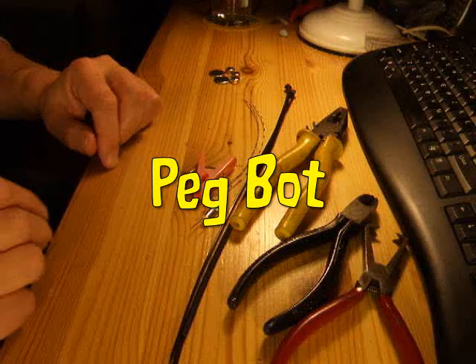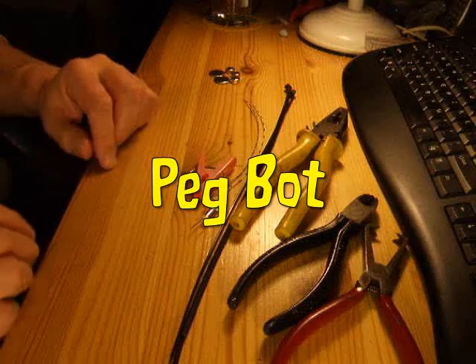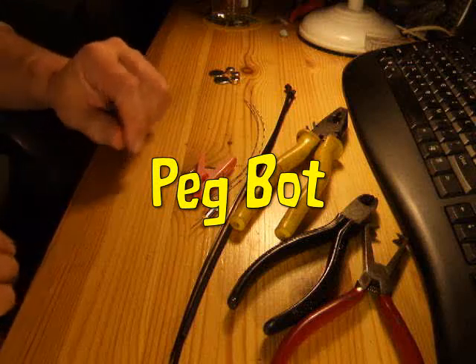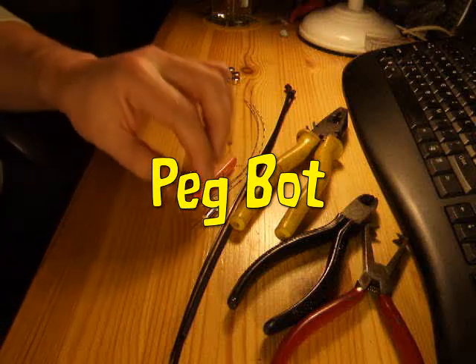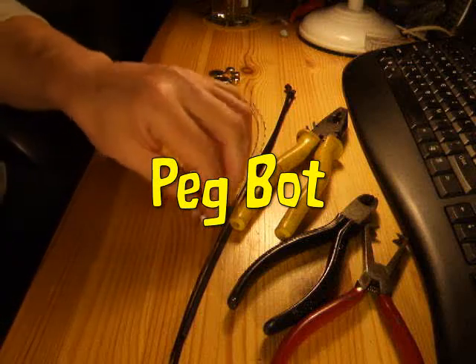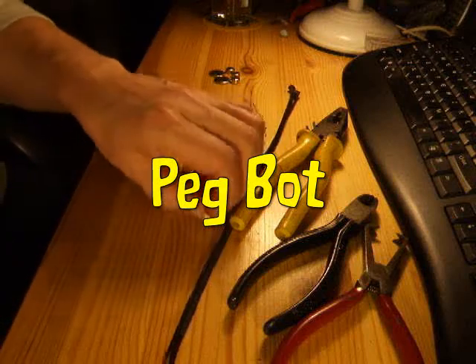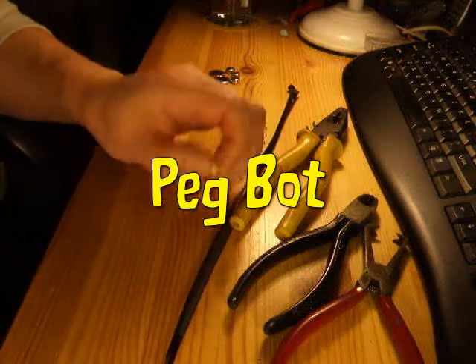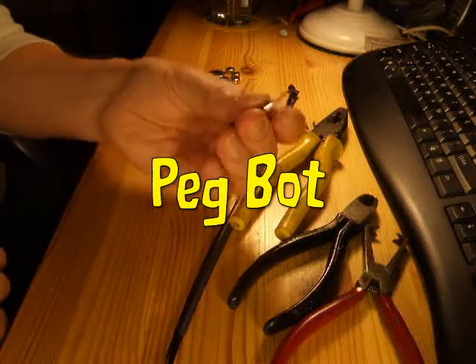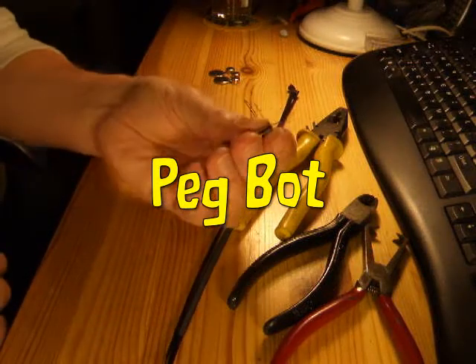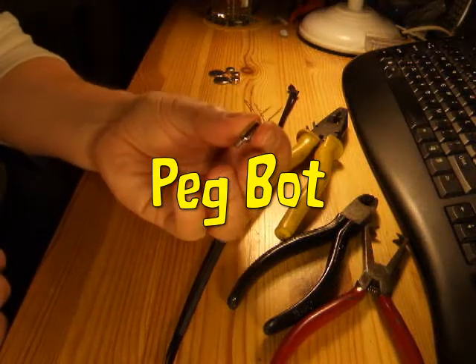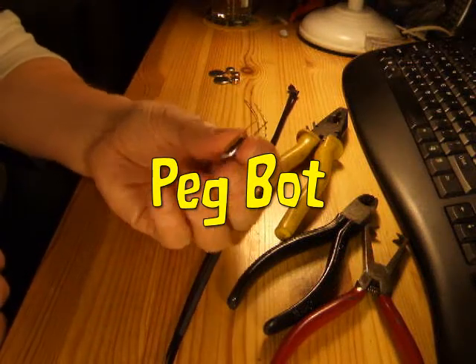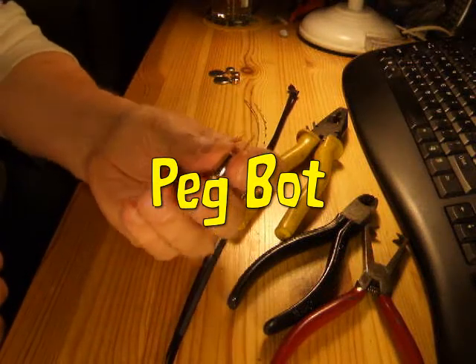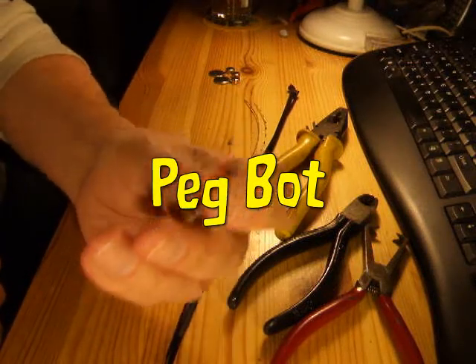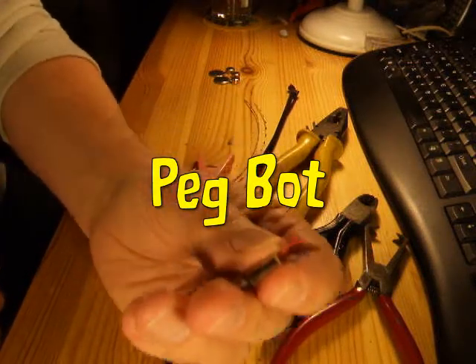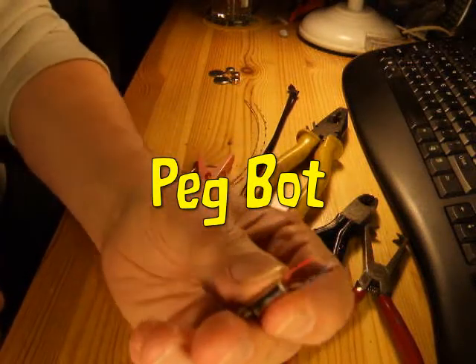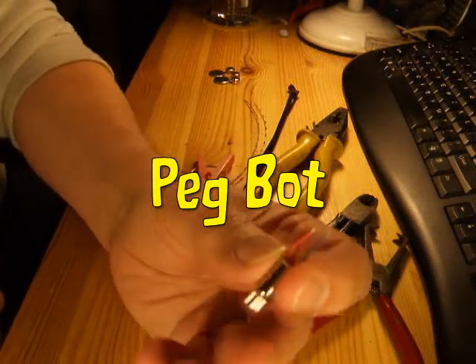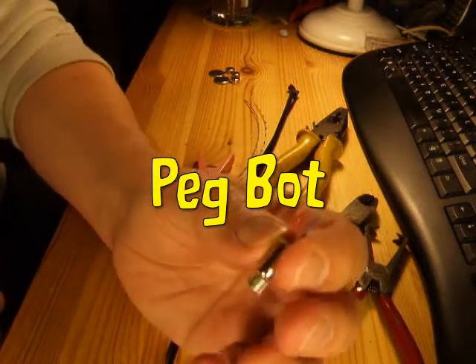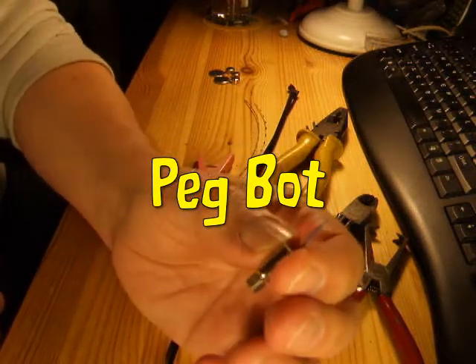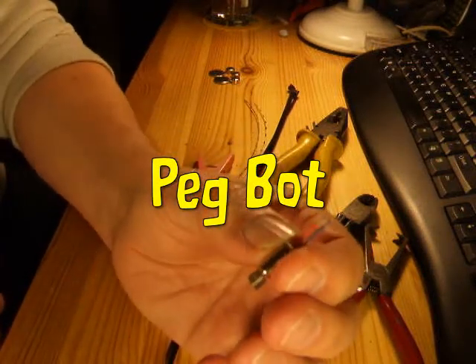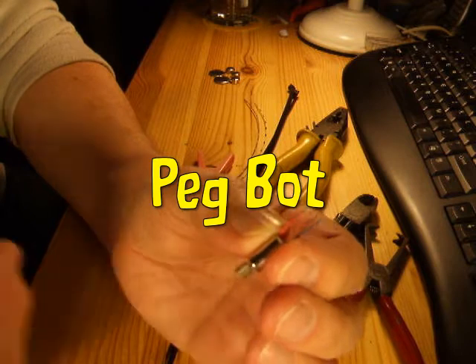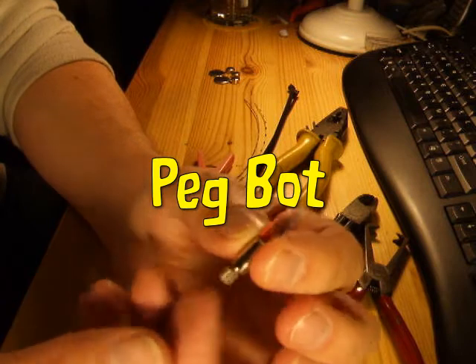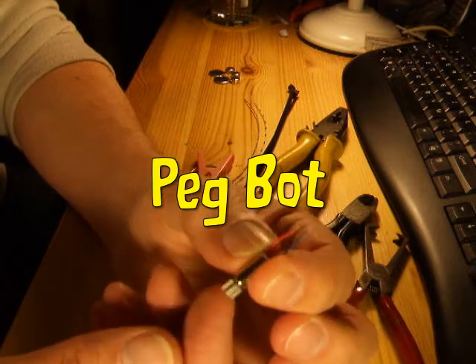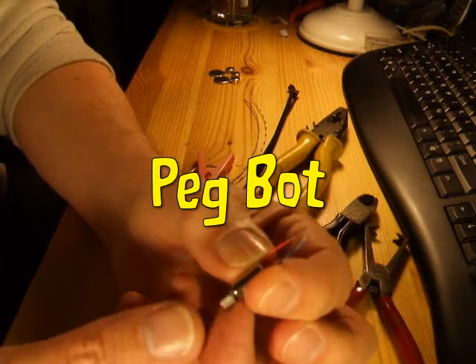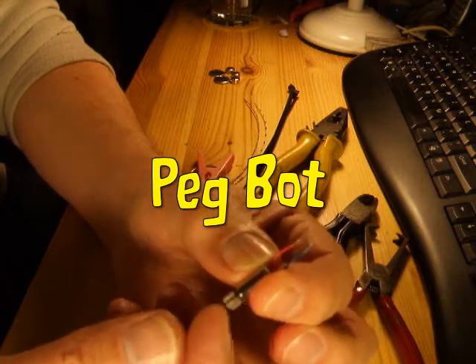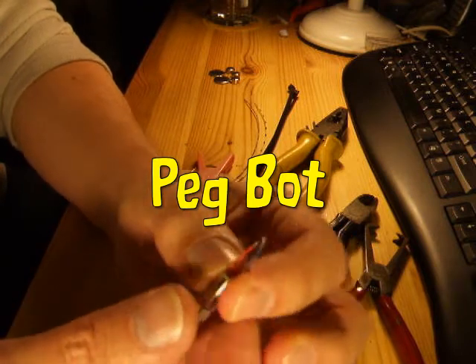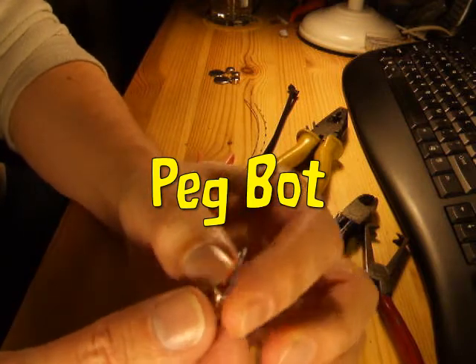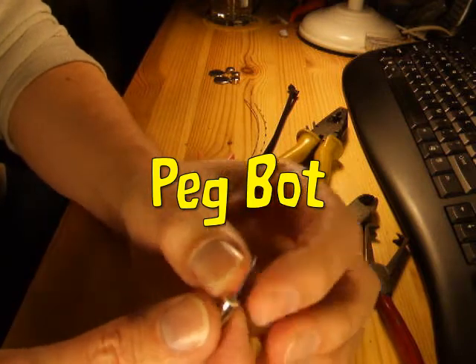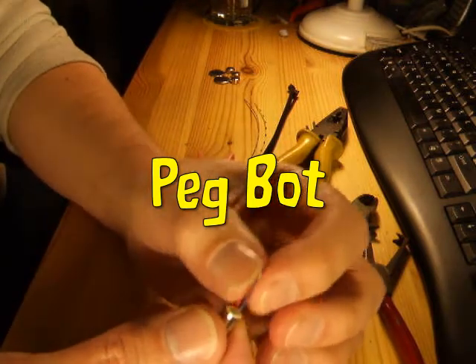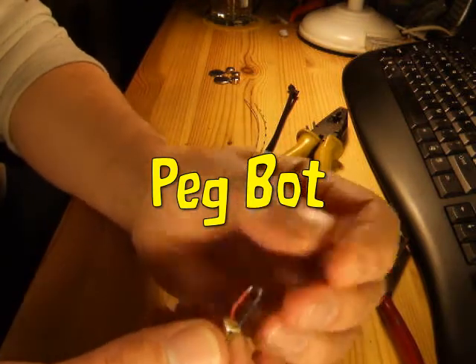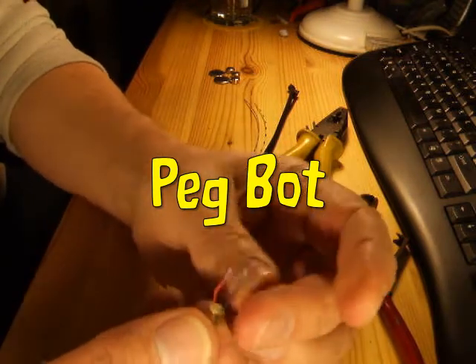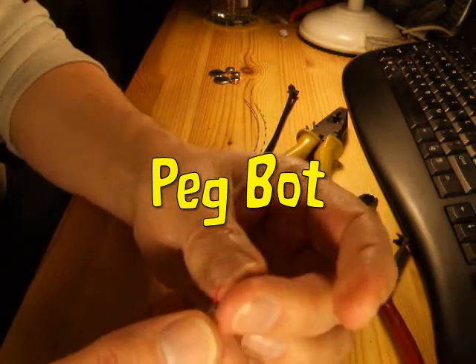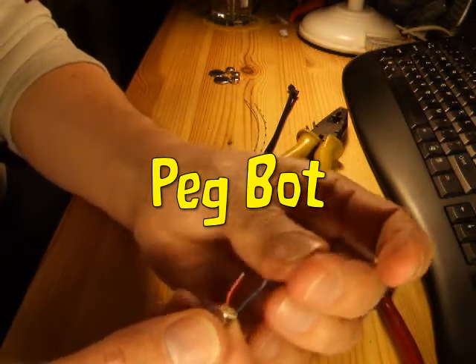Hi there. Tonight we're going to make a pegbot — one of those vibrating robots made with a vibrating motor.